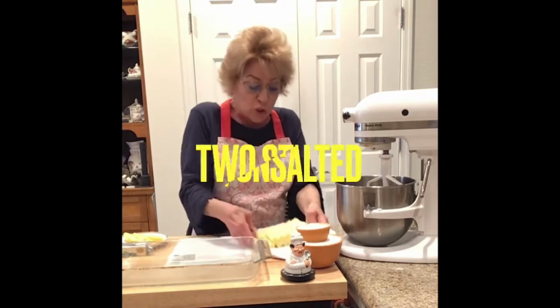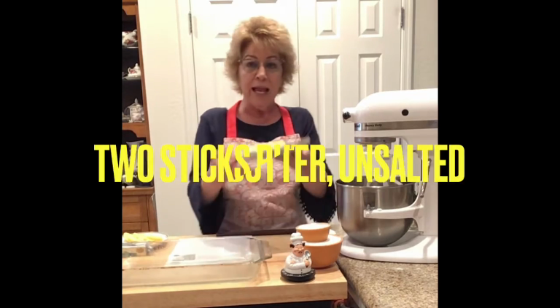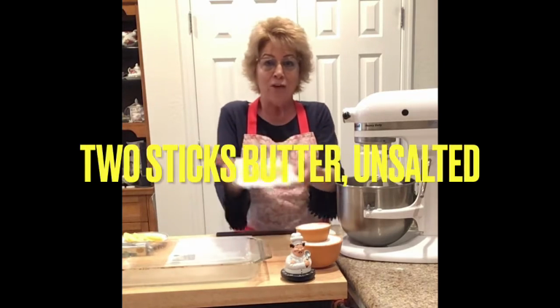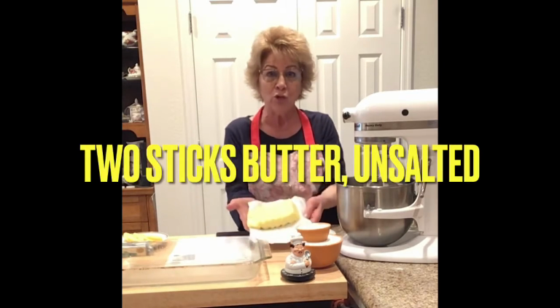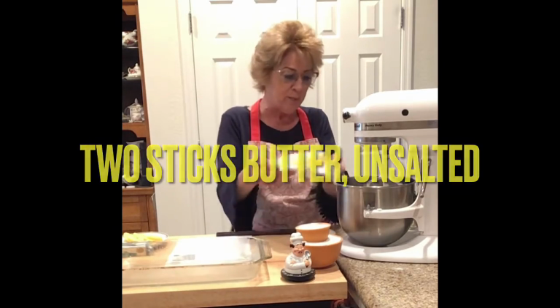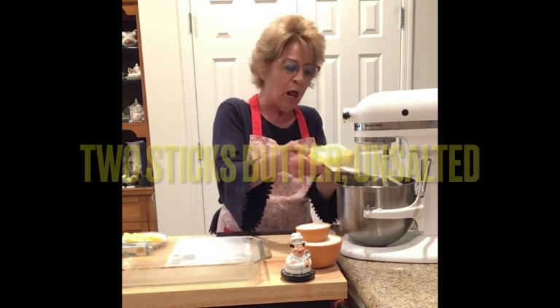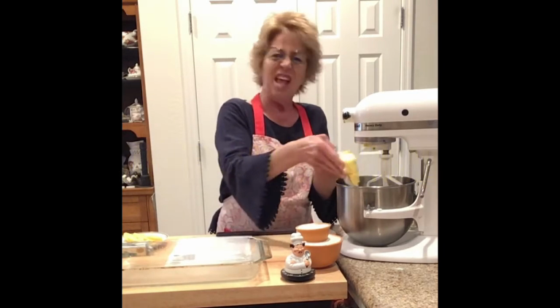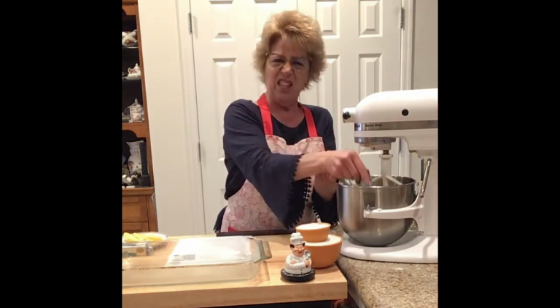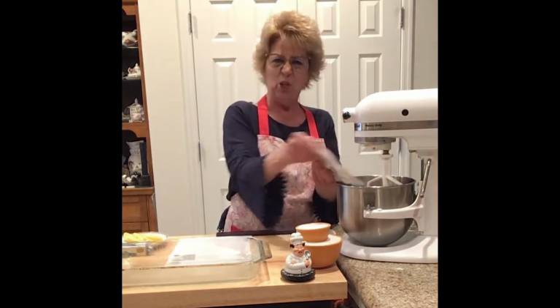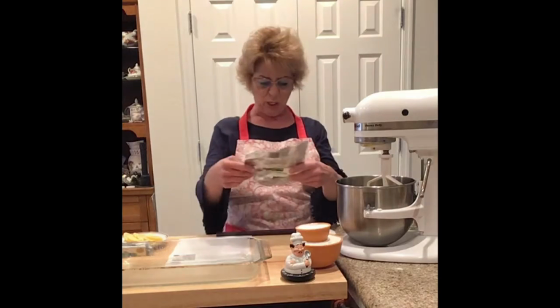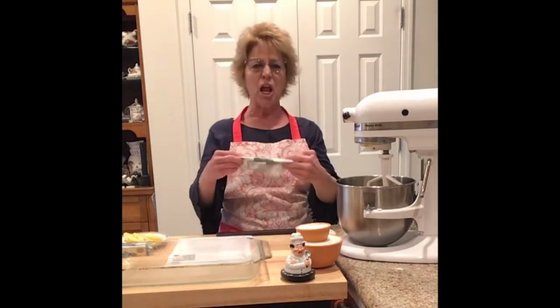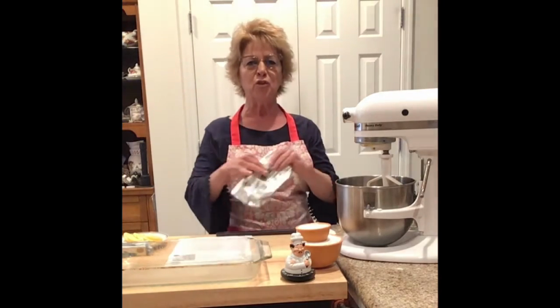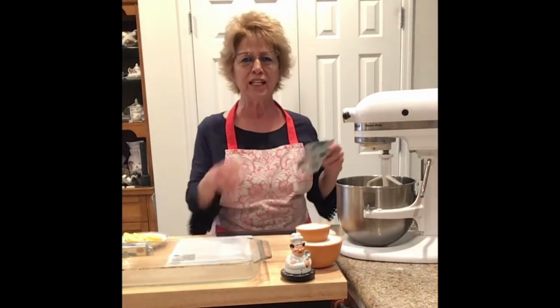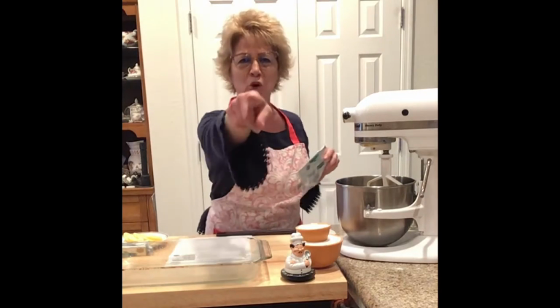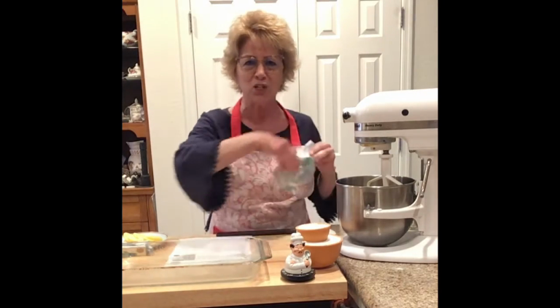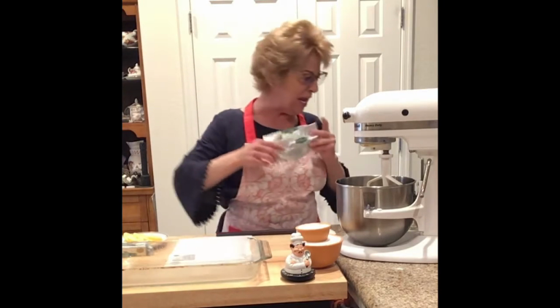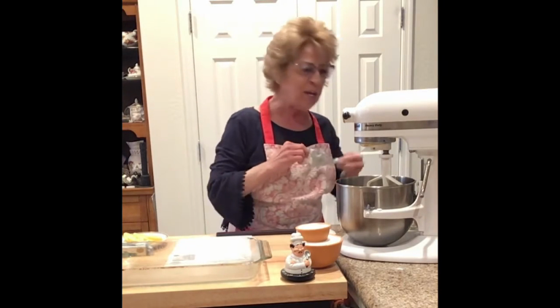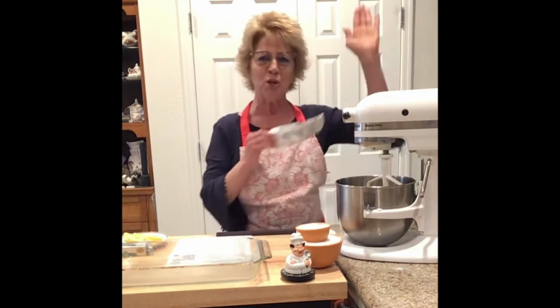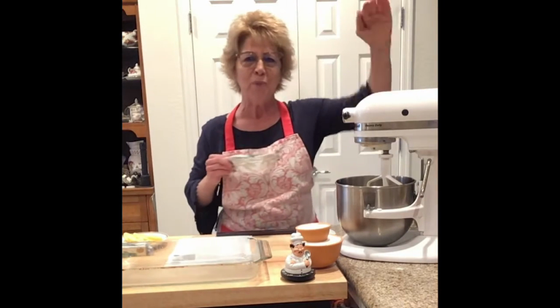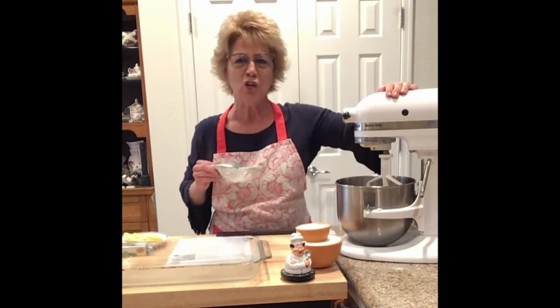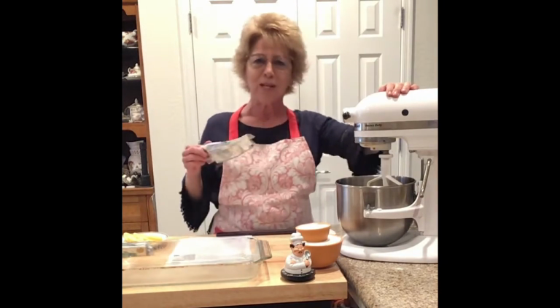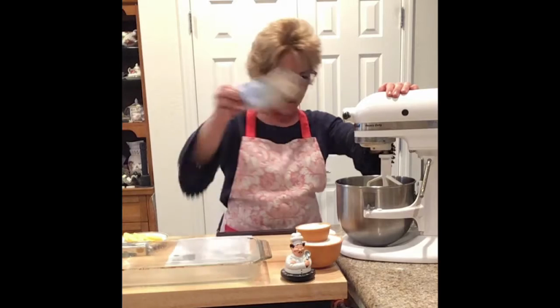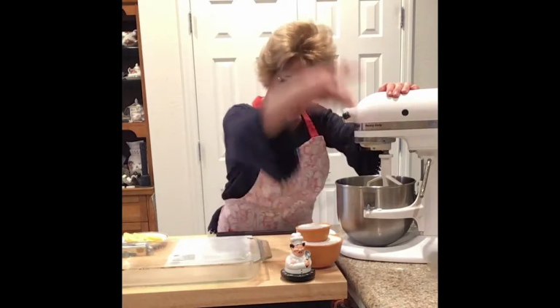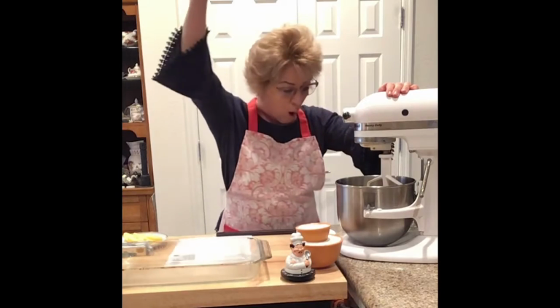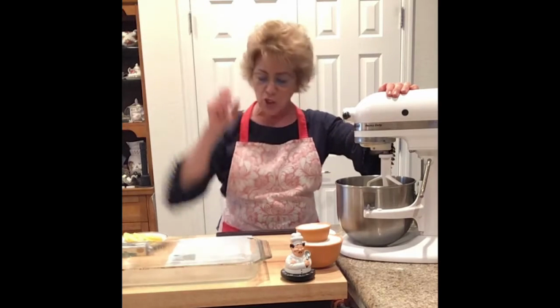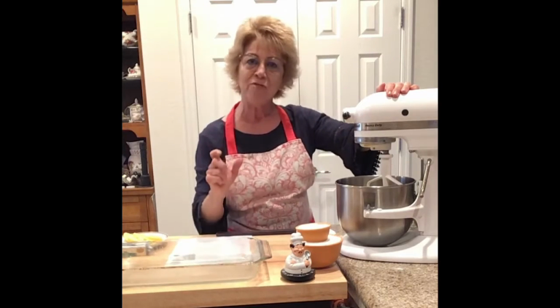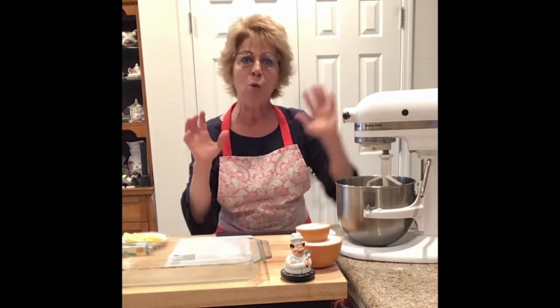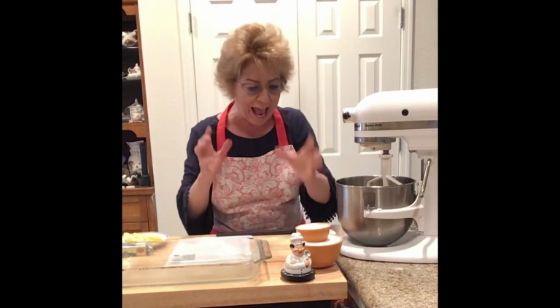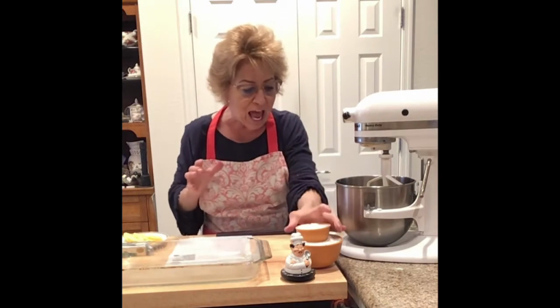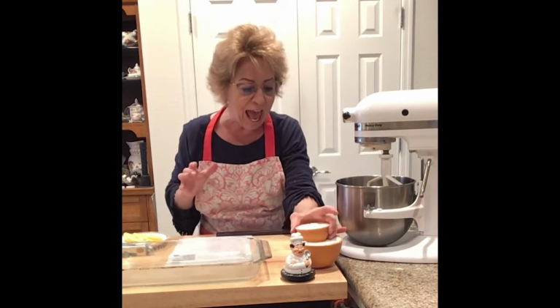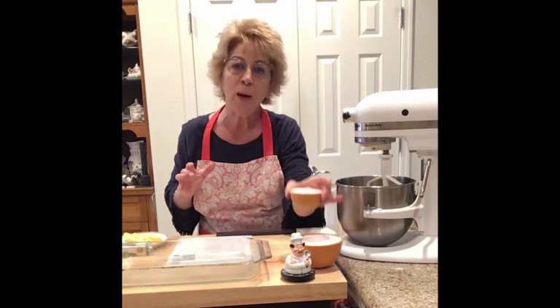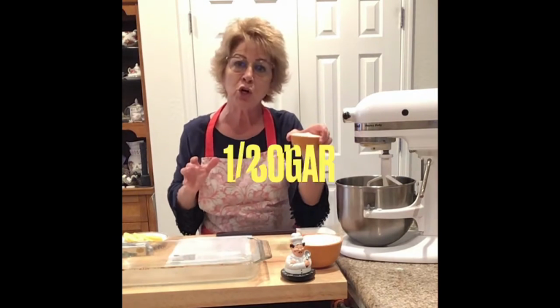Right now I have two sticks of butter. Let's add them two sticks of butter, and don't forget to get your buttons ready because we're using Big Huge Bessie right now. So we have that. Now we're going to add a half a cup of sugar.